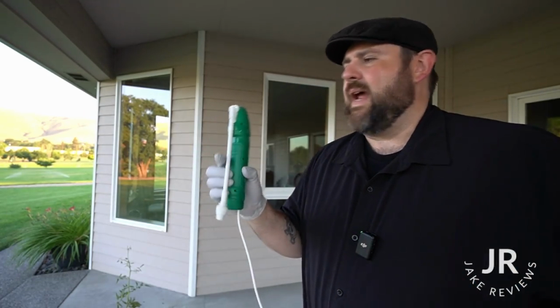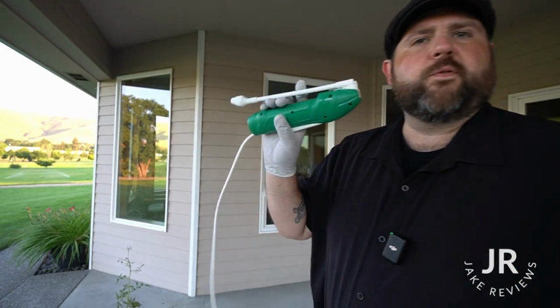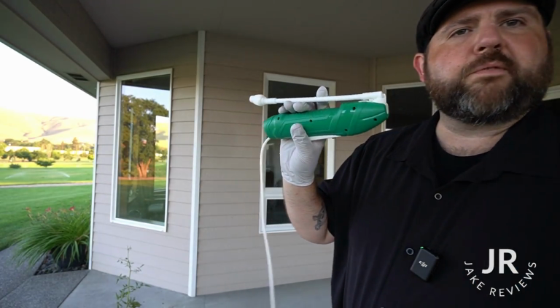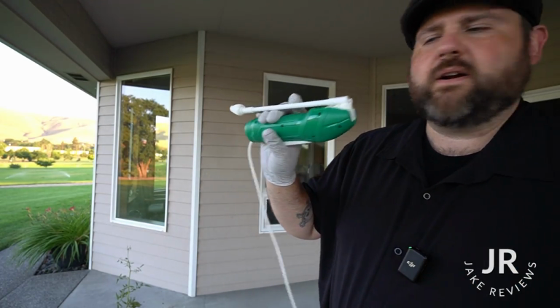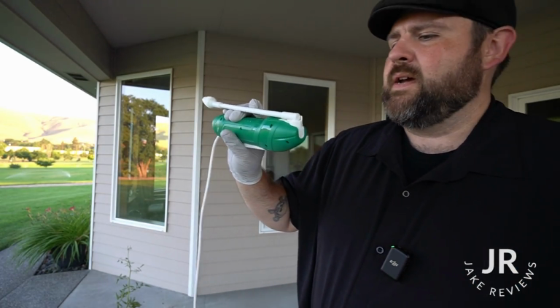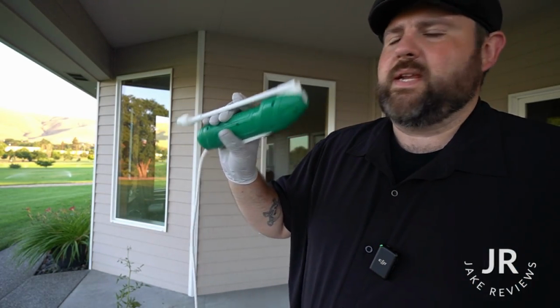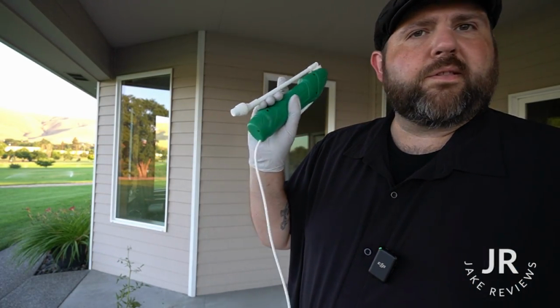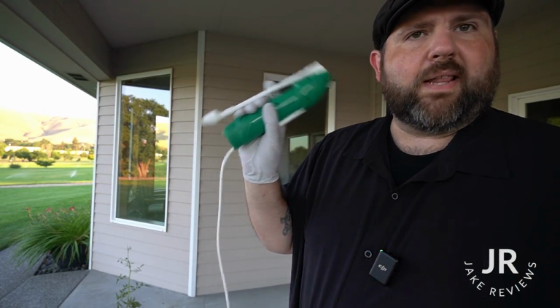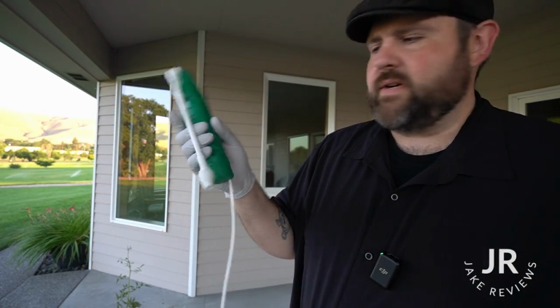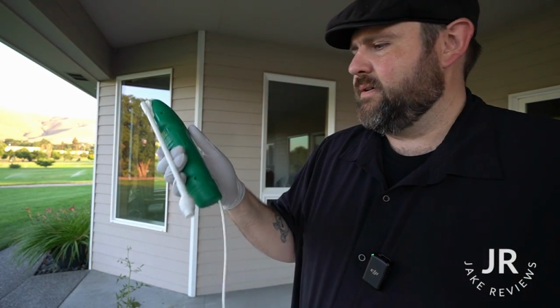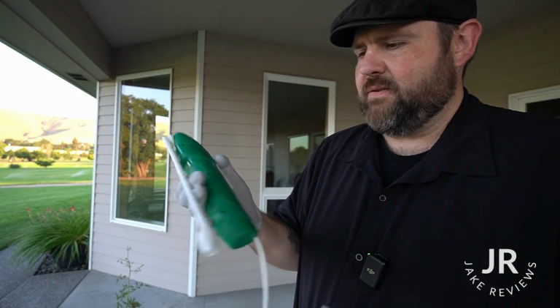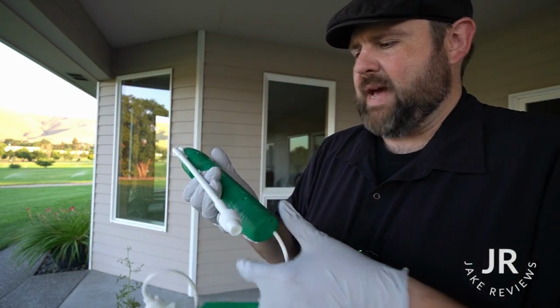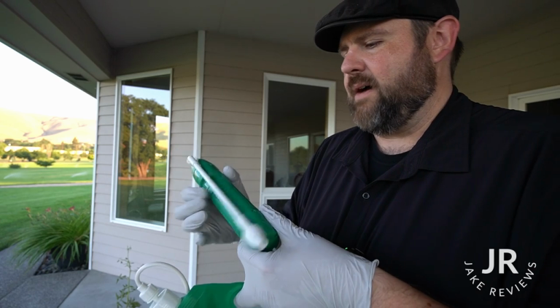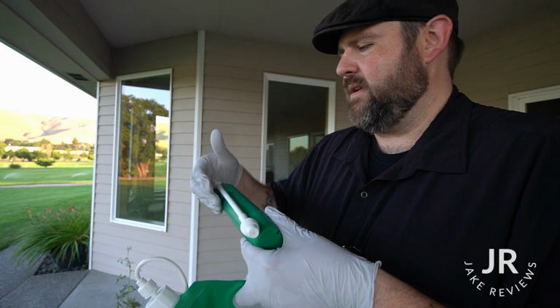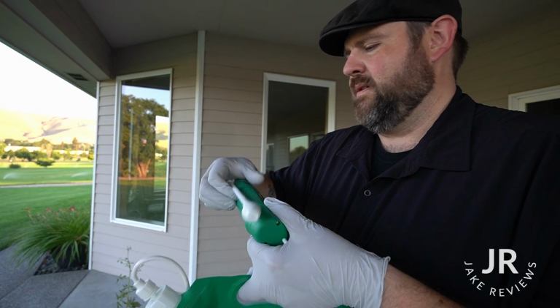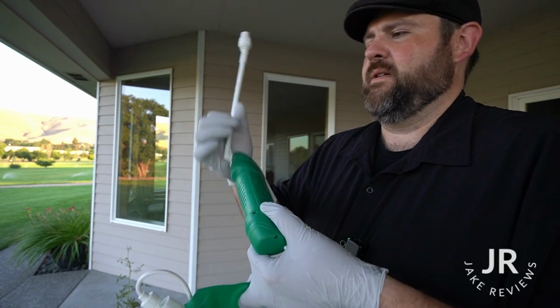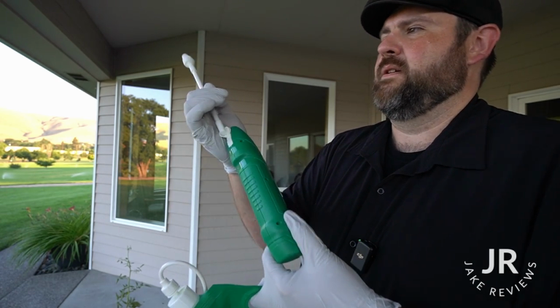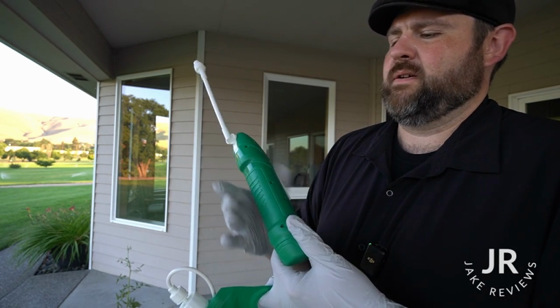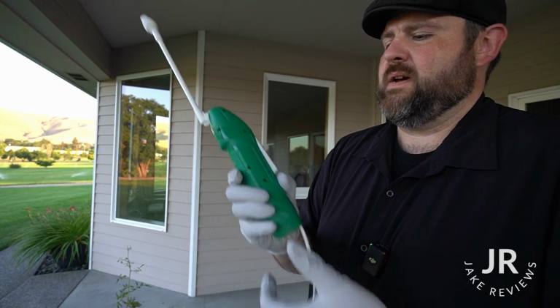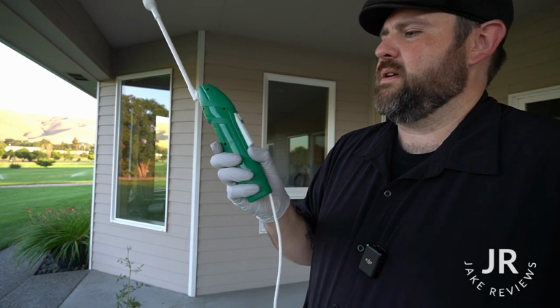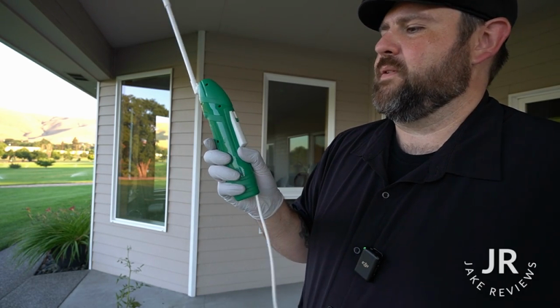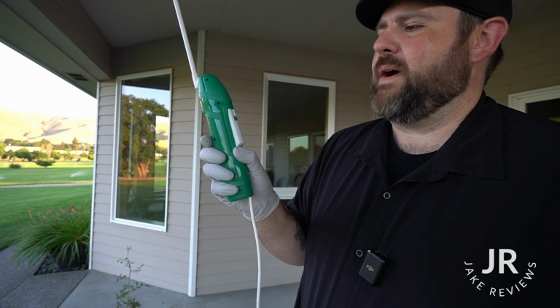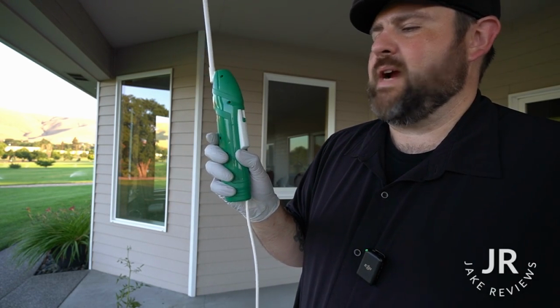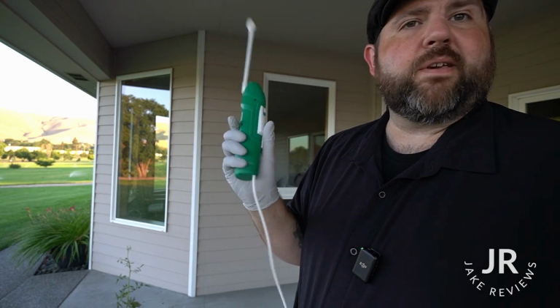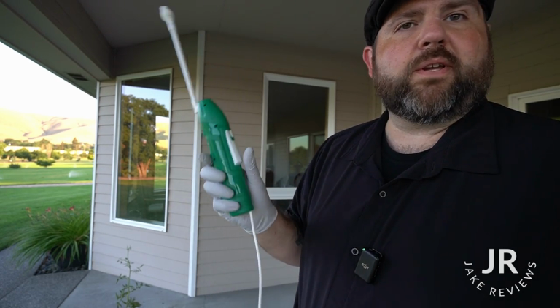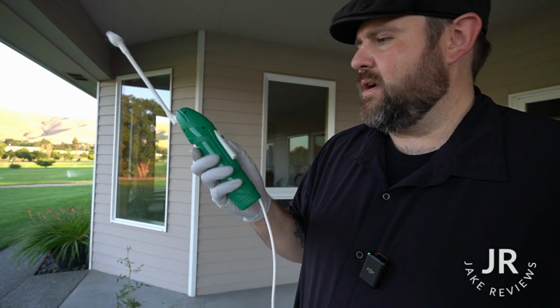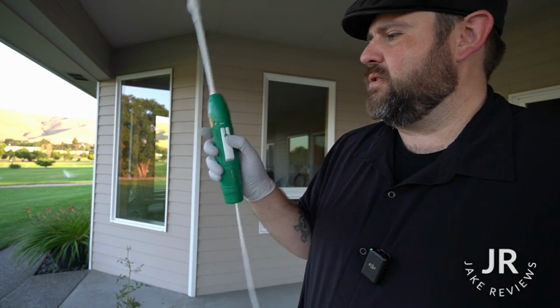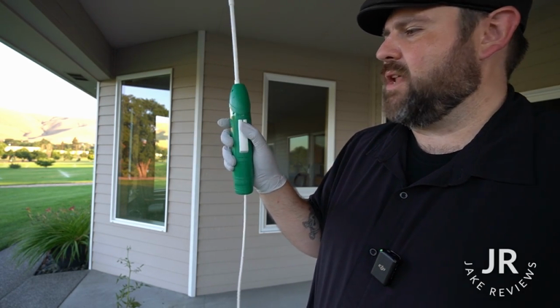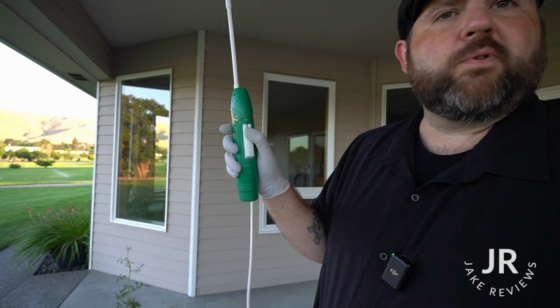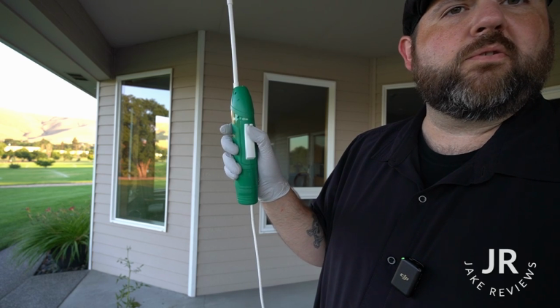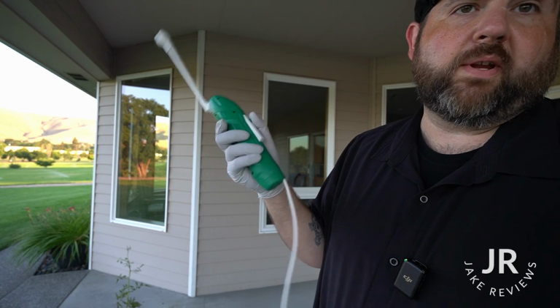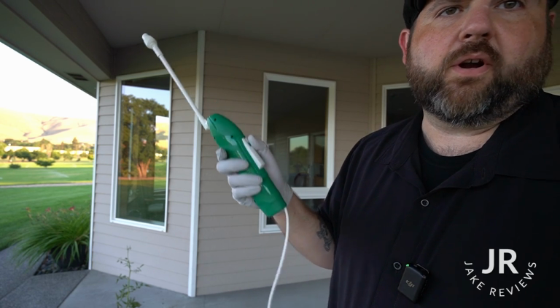As for the sprayer, it is electric — battery operated. You don't have to worry about your hands getting really tired. You do have a lock switch too that you can turn on.